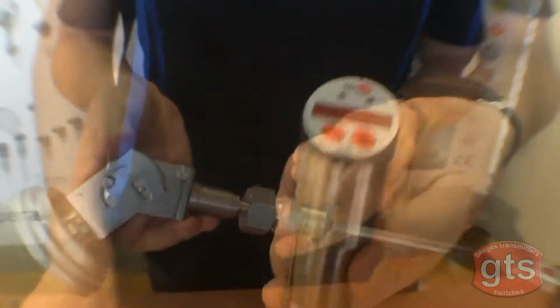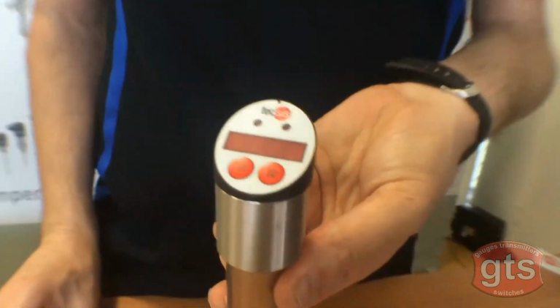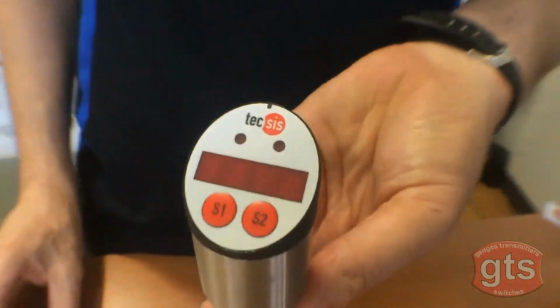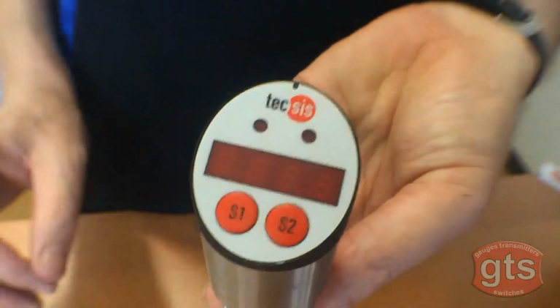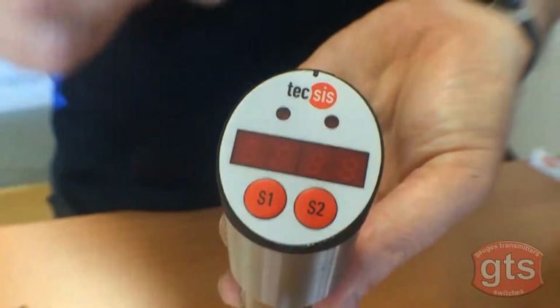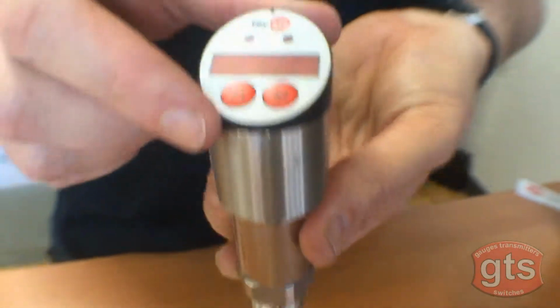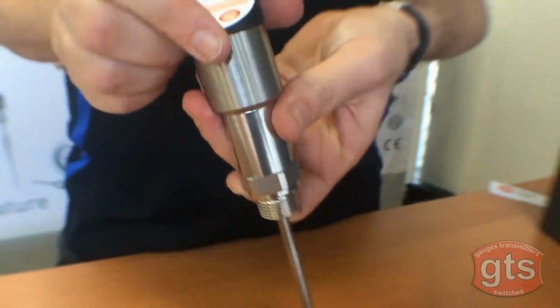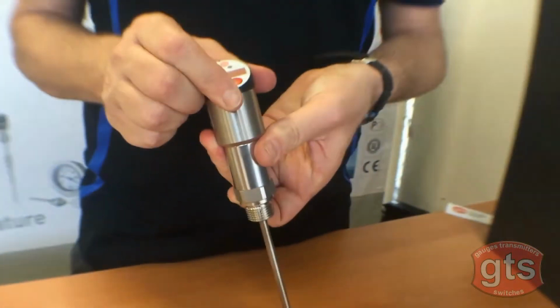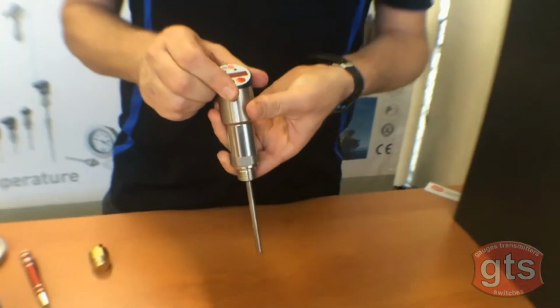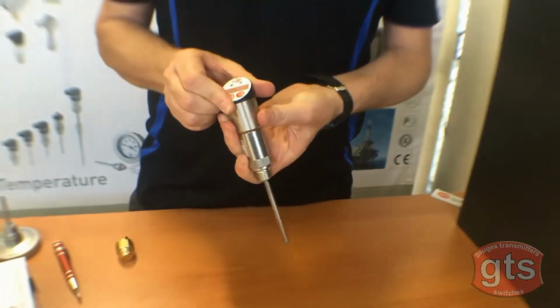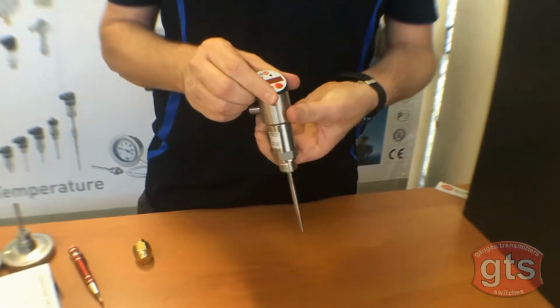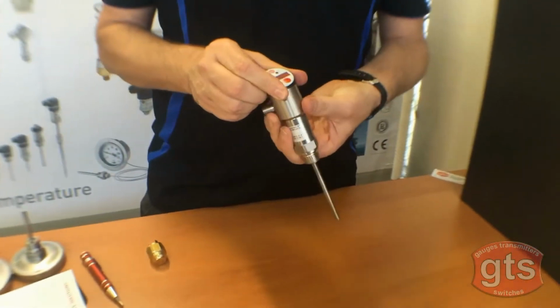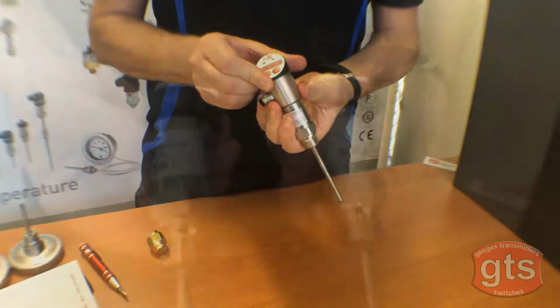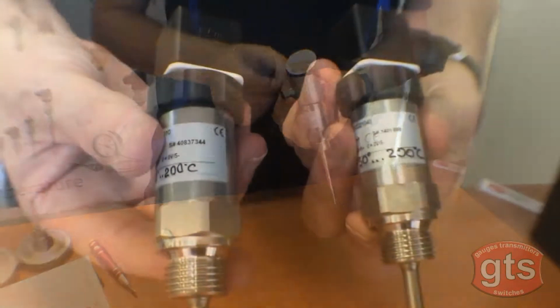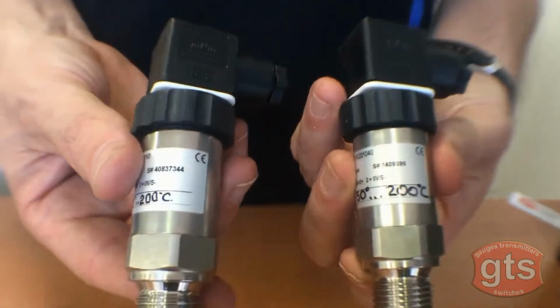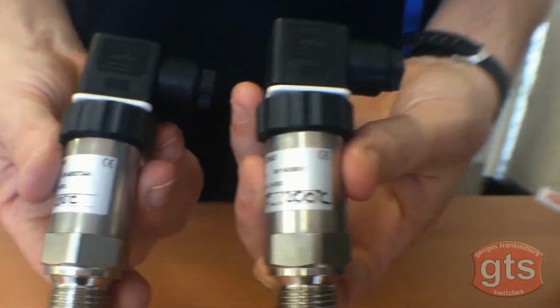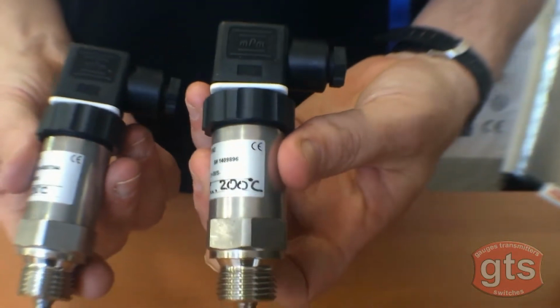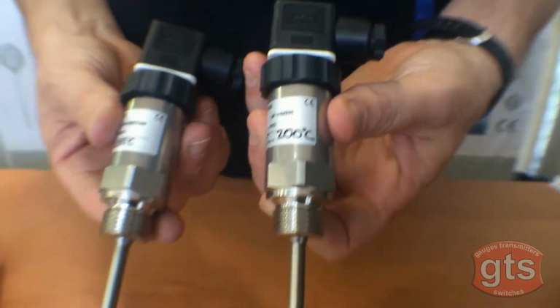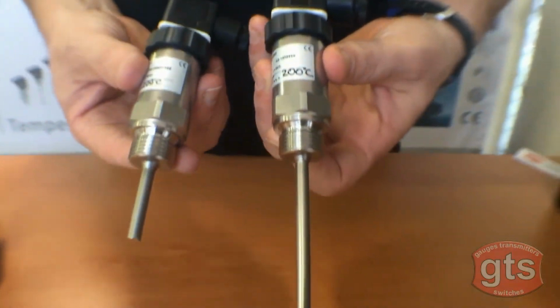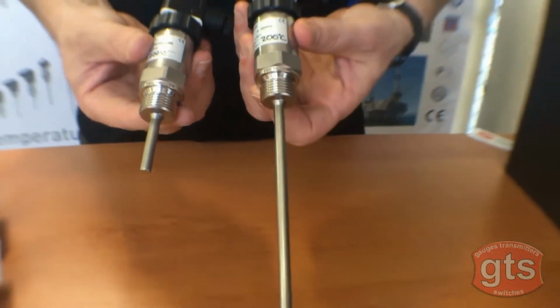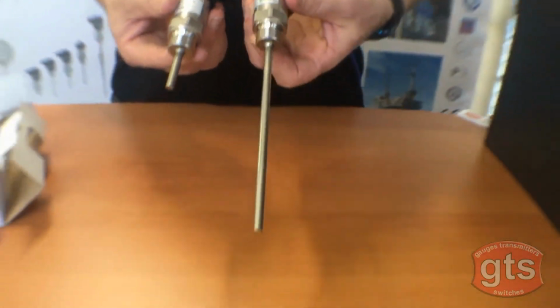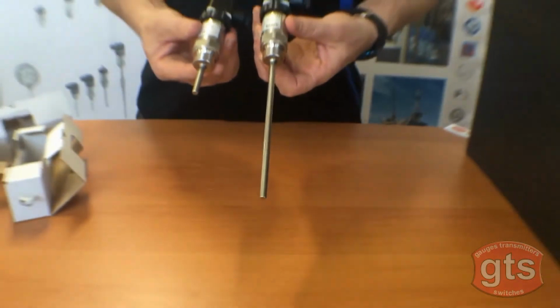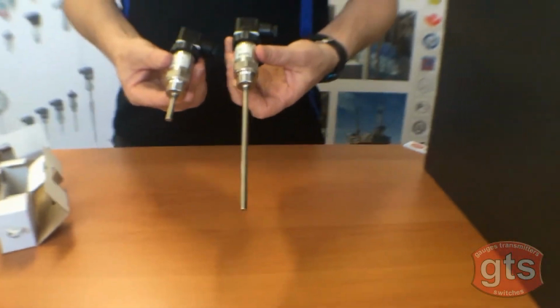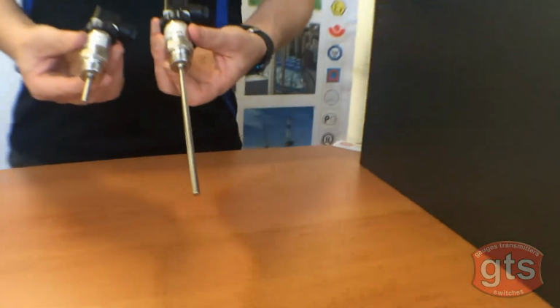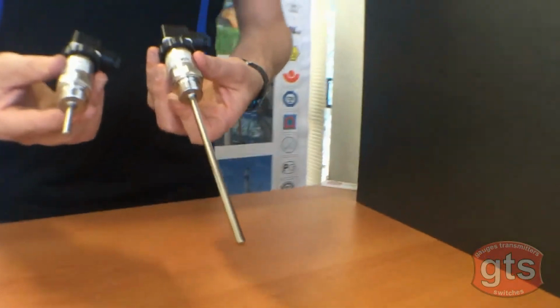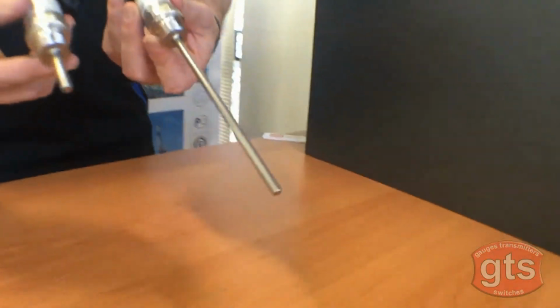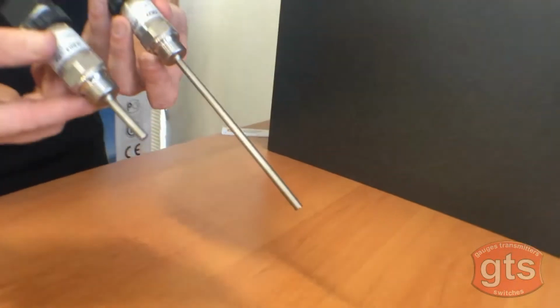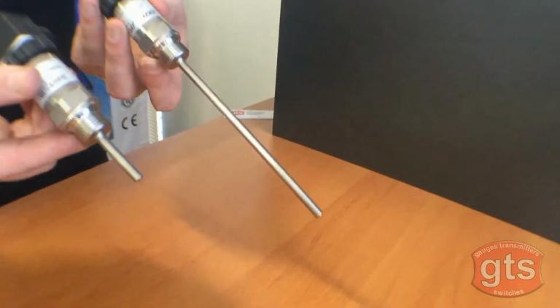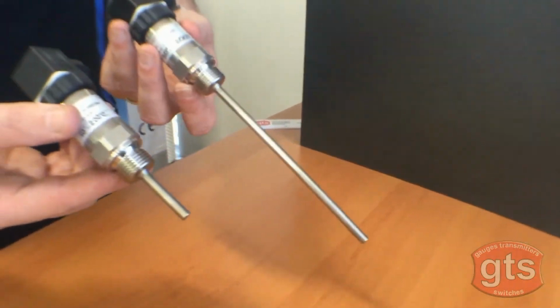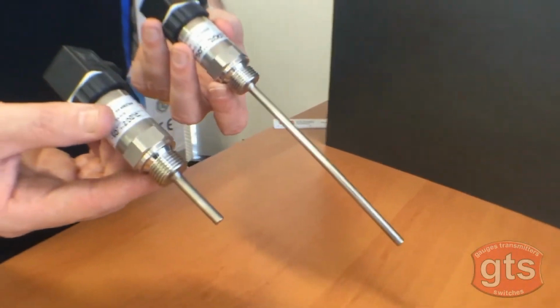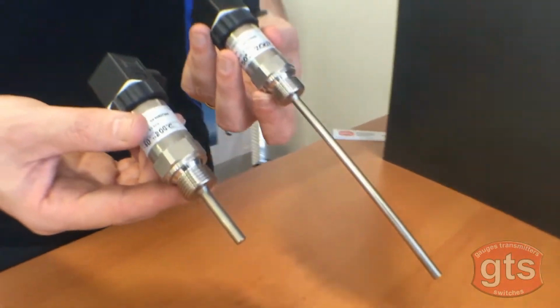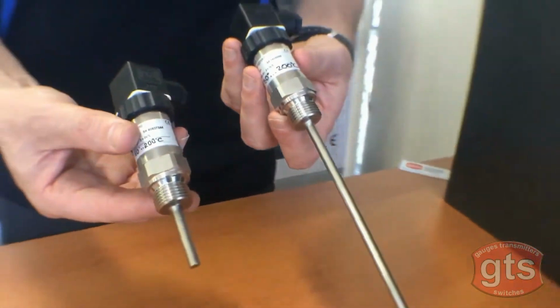Also available is this electronic bimetal temperature switch. It displays in Celsius and has two programmable switching points. We also stock temperature transmitters — this one has a 4 to 20 milliamp output with a half-inch thread, and like all Texas products we can custom build these to any specifications.